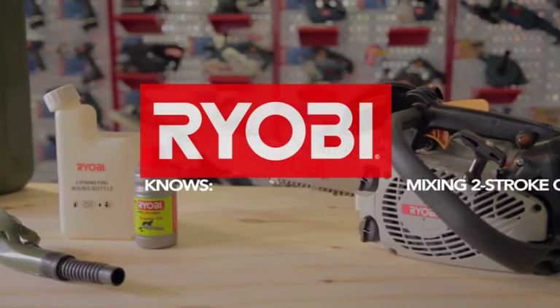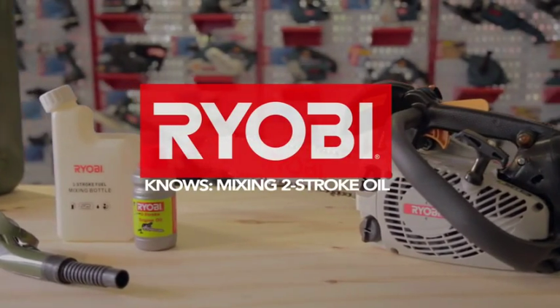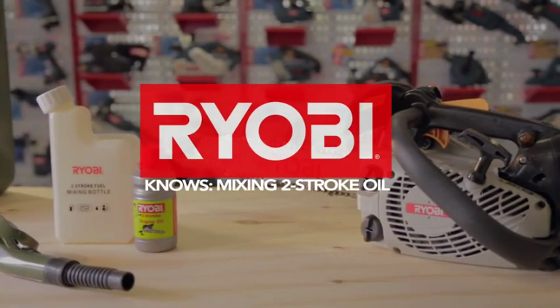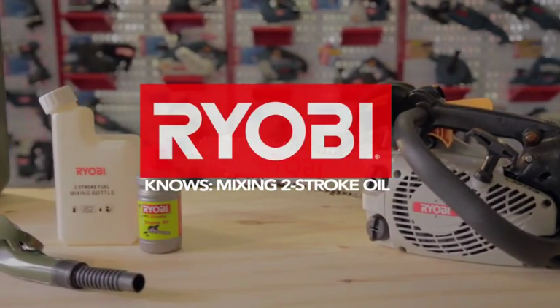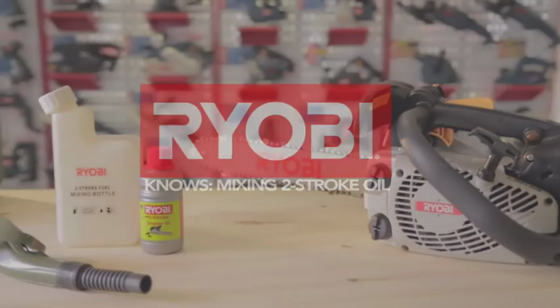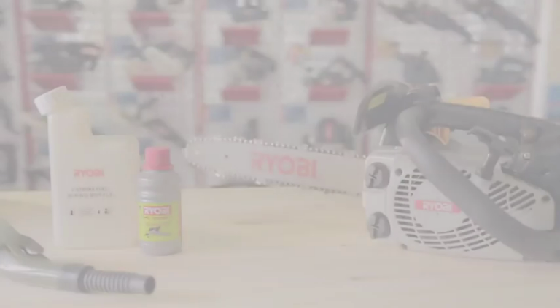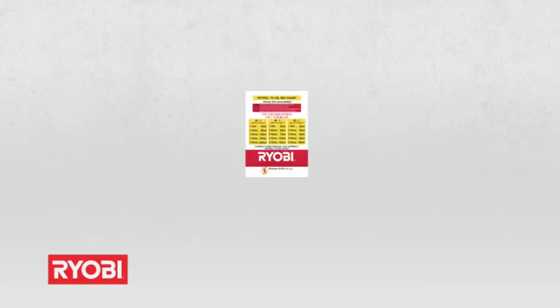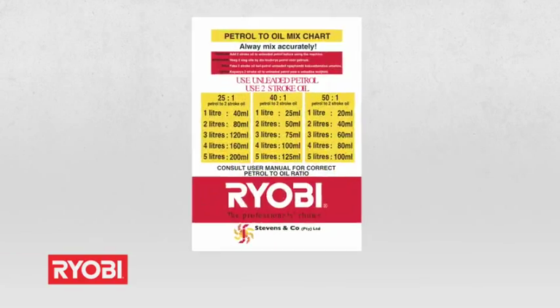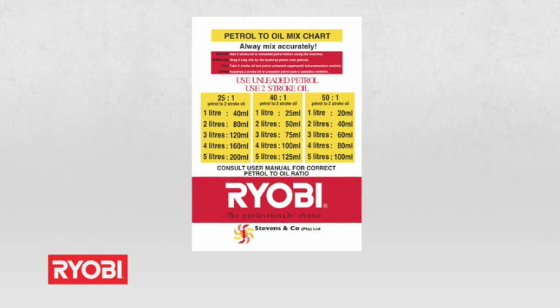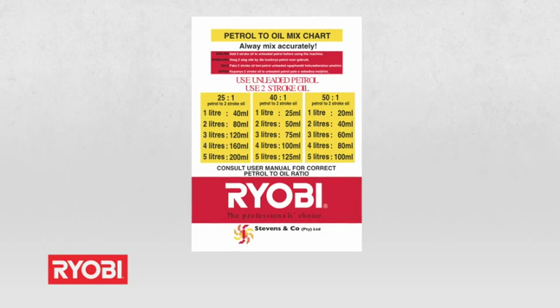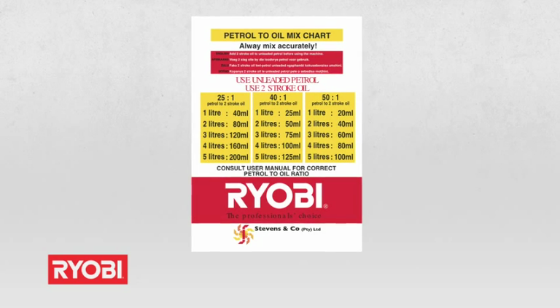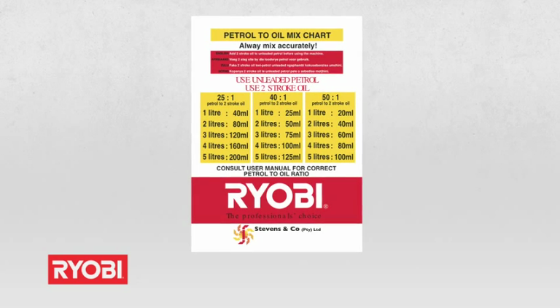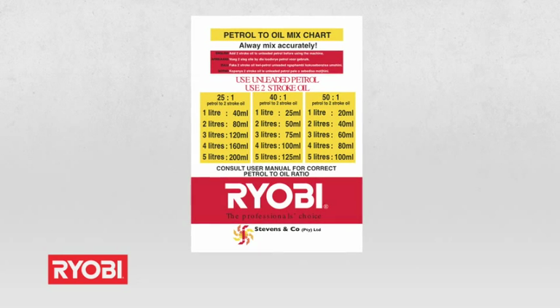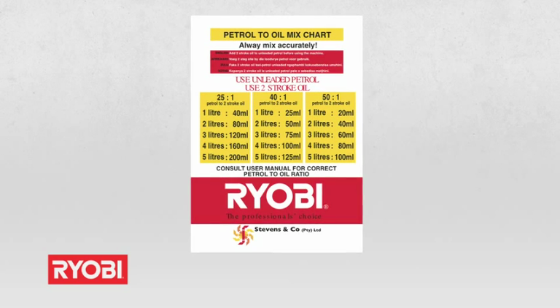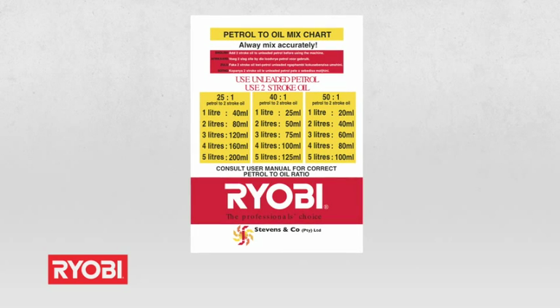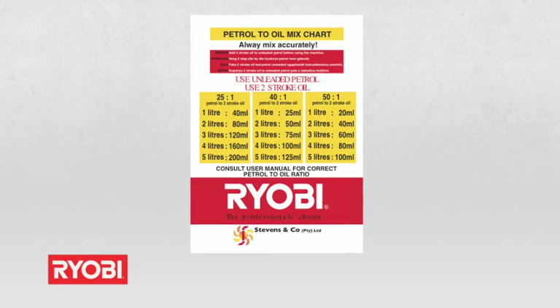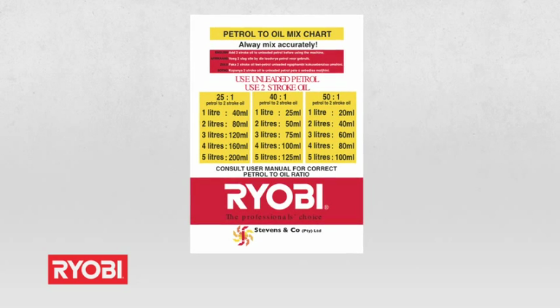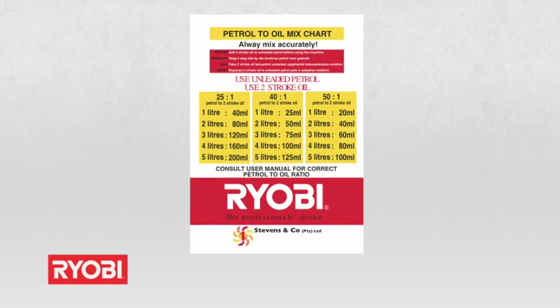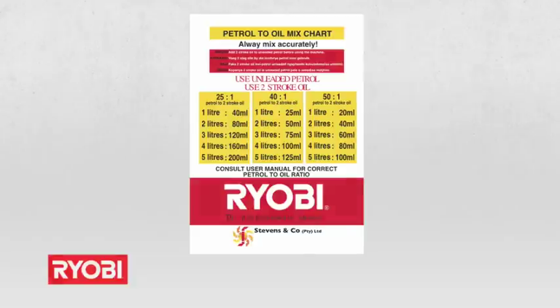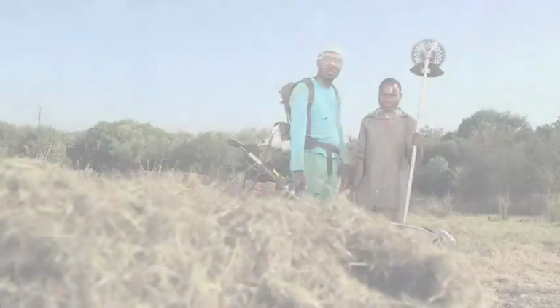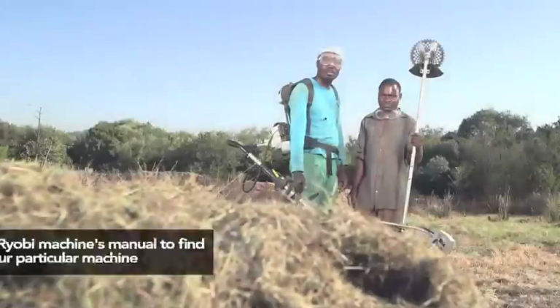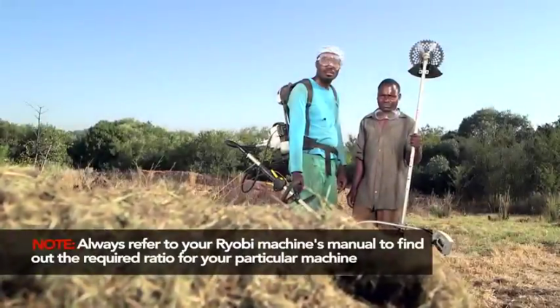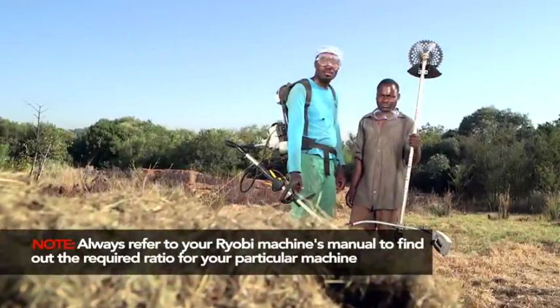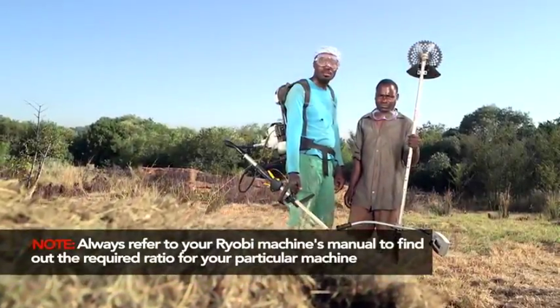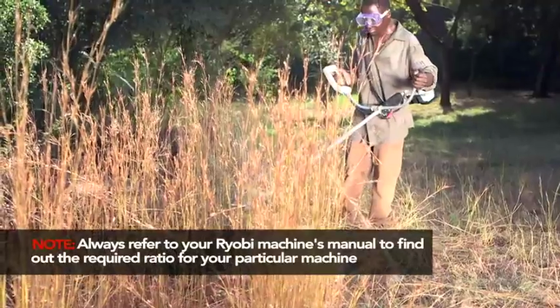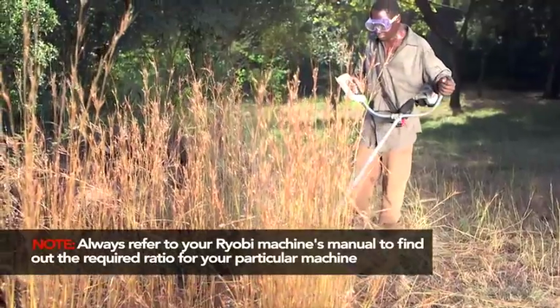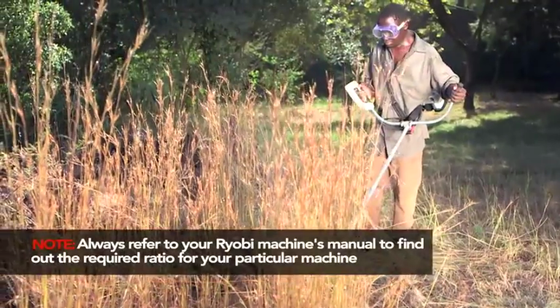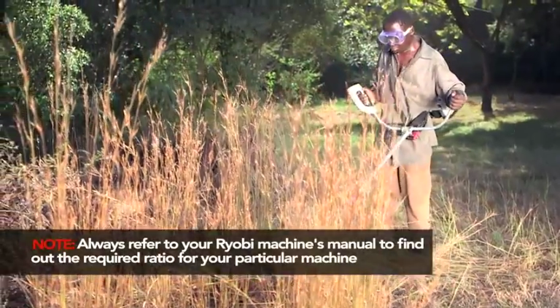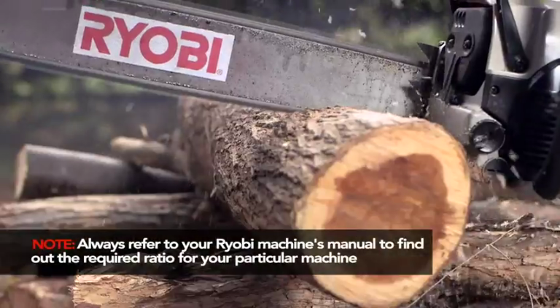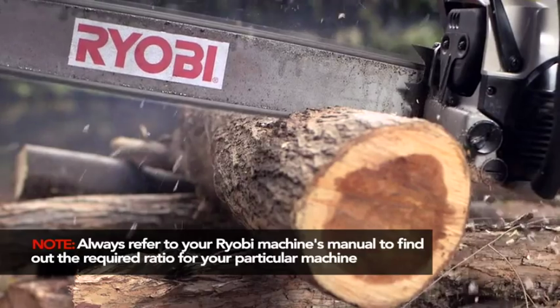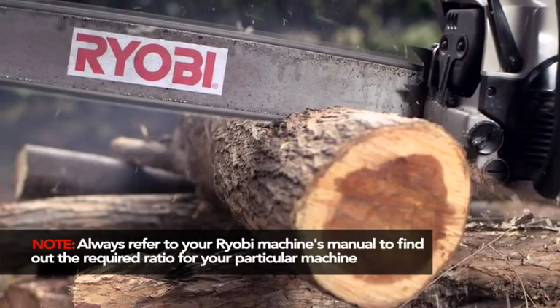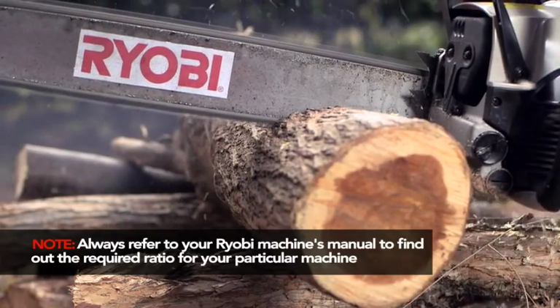Ryobi knows mixing two-stroke oil. This oil ratio table tells you the correct mixture to use between unleaded fuel and two-stroke oil. Always refer to your Ryobi machine's manual to find out the required ratio for your particular machine.